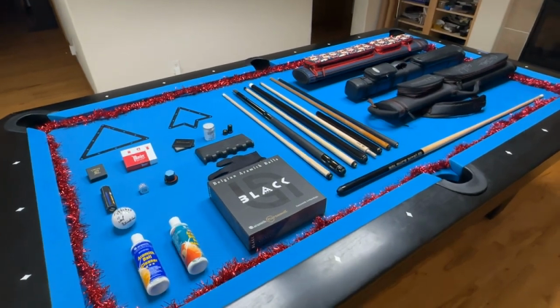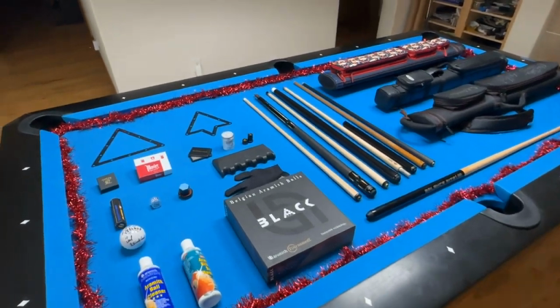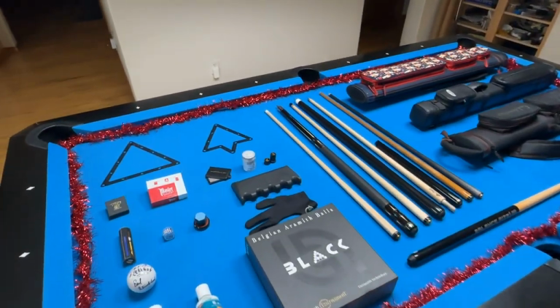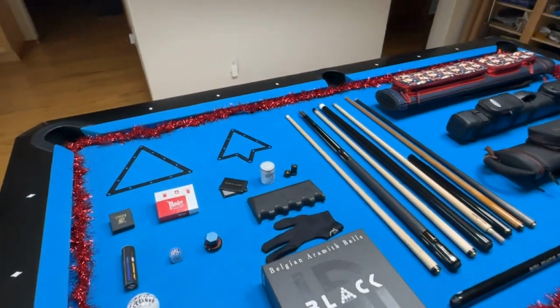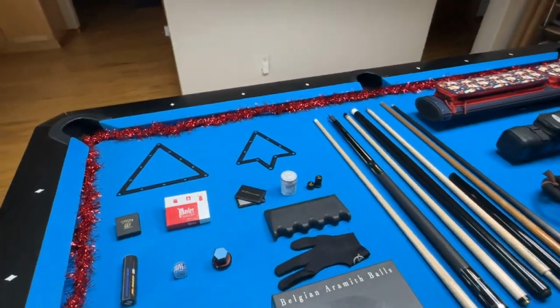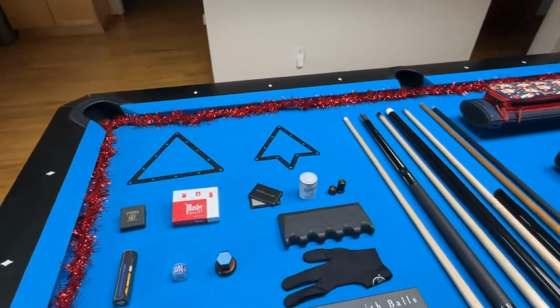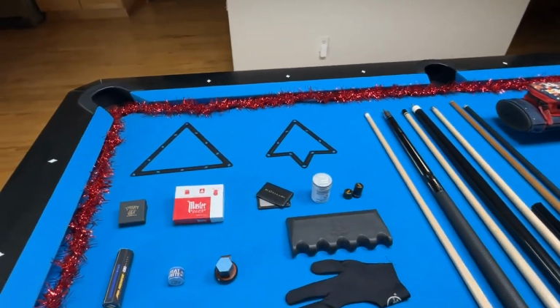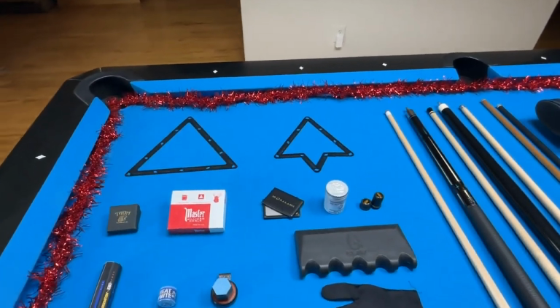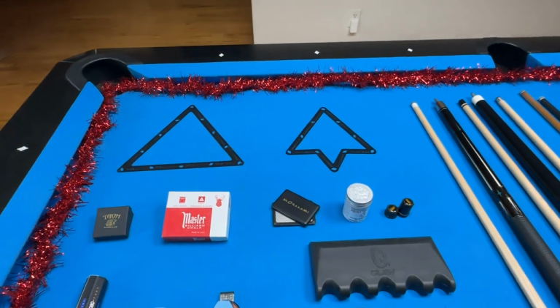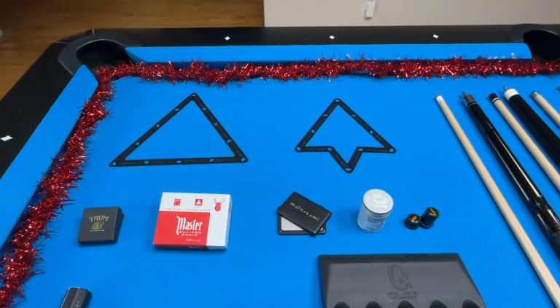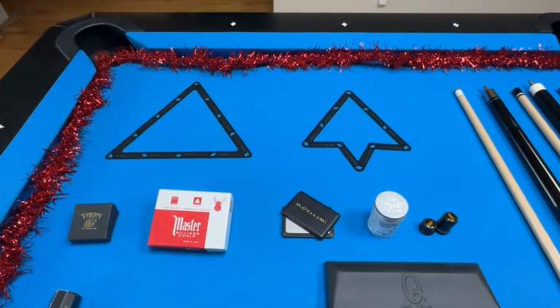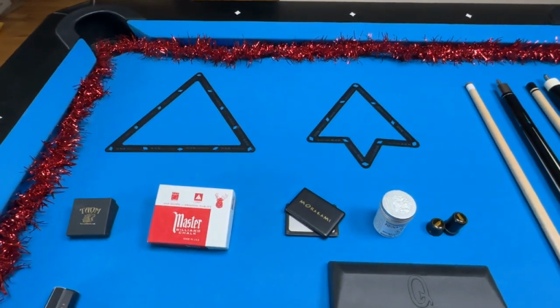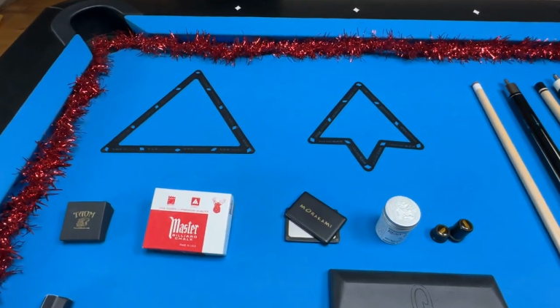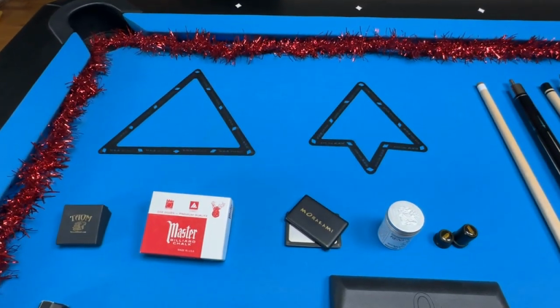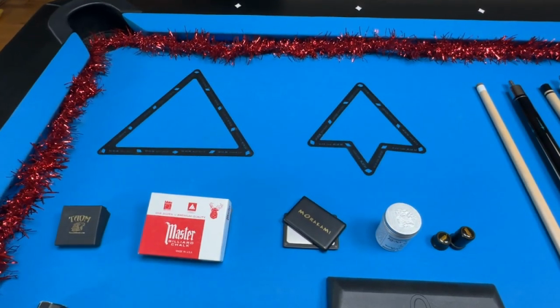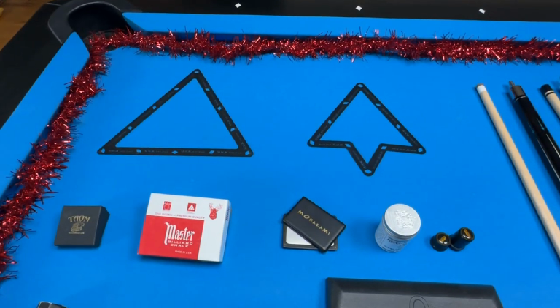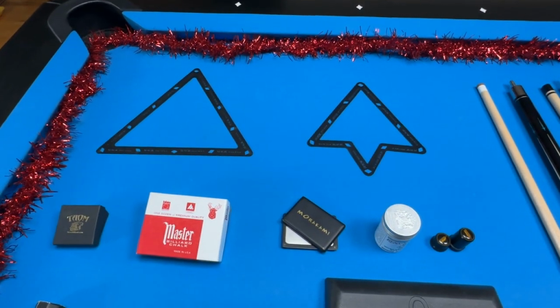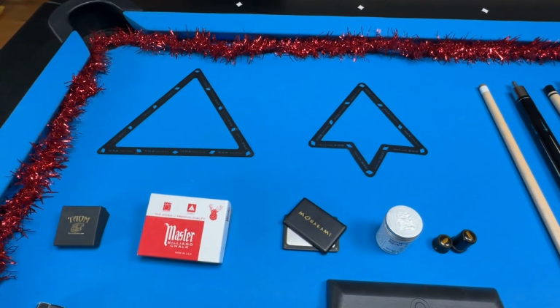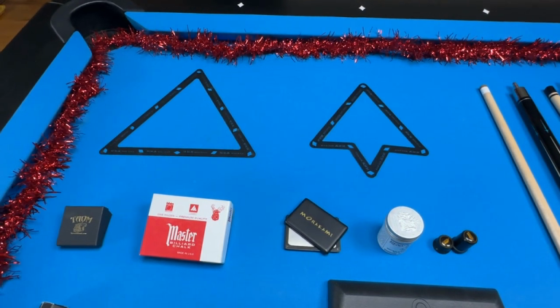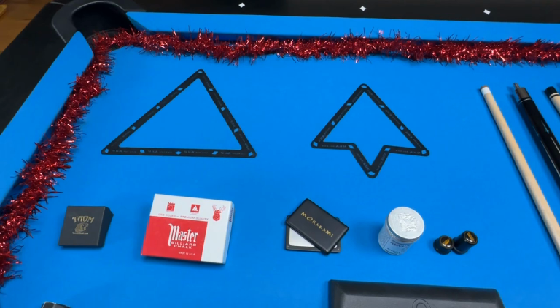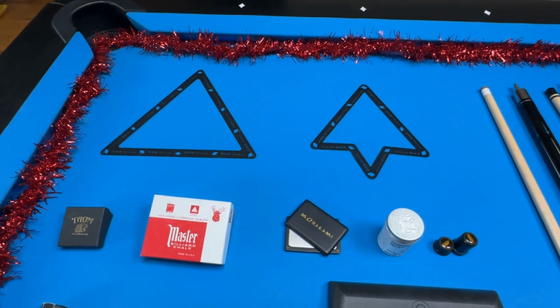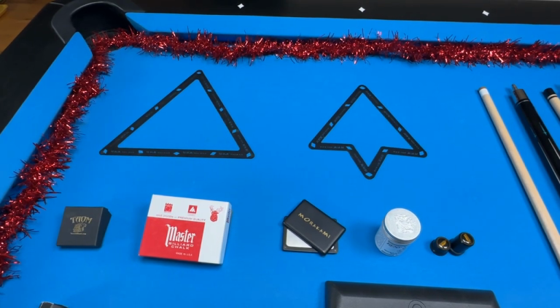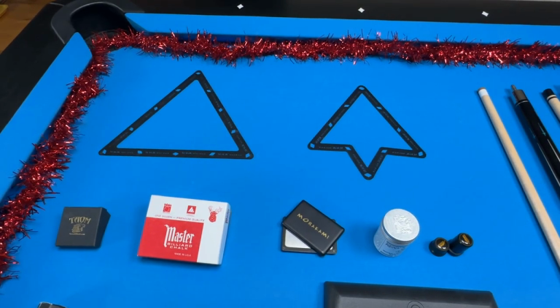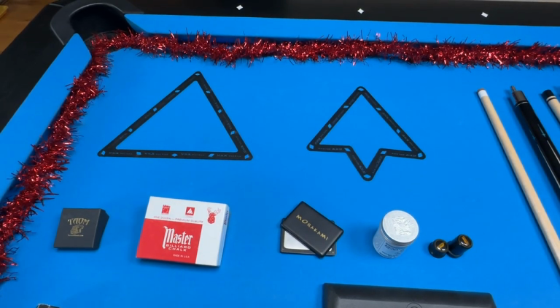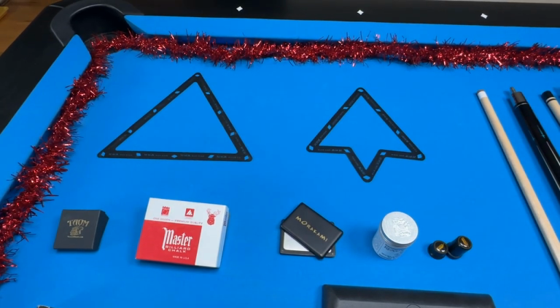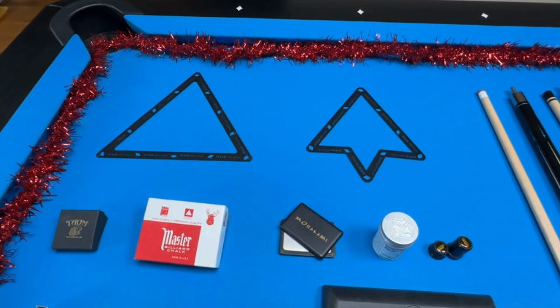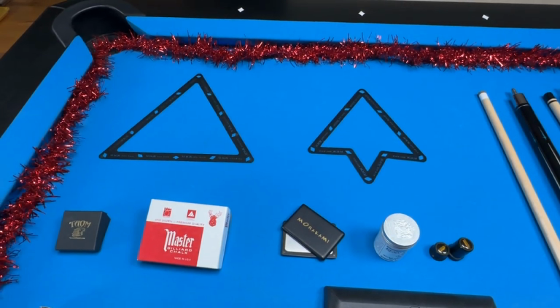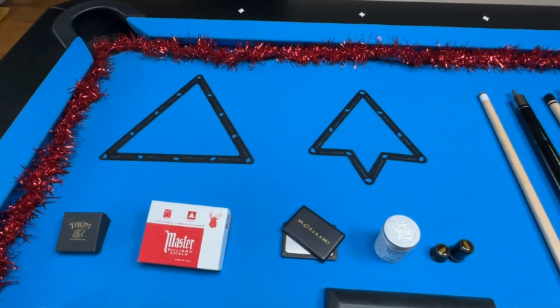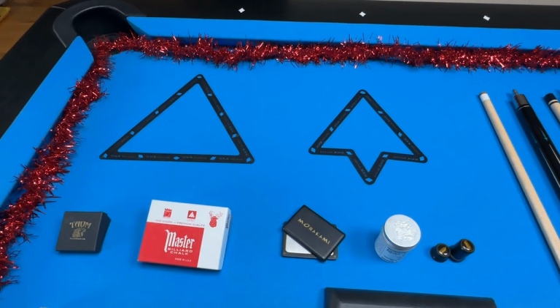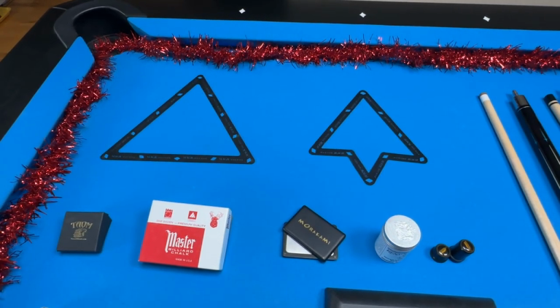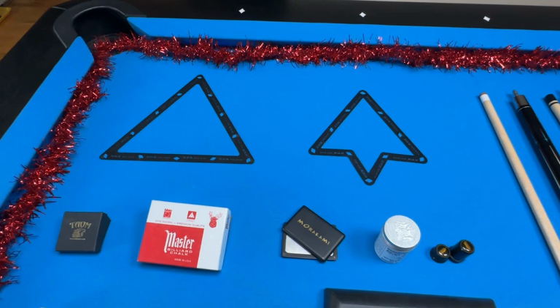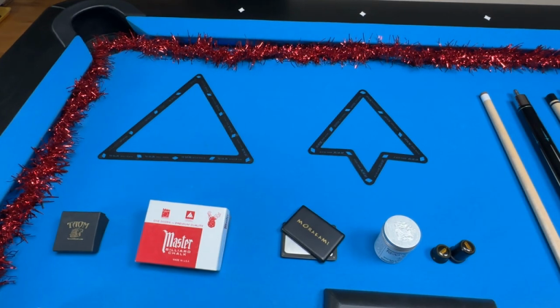This right here is a set of magic racks. You get them for 8-ball, 9-ball, and 10-ball, and this would be ideal for the pool player looking to improve their breaks. Now what the magic rack does is that it prevents any gaps in the rack and makes racking and breaking a lot more consistent.